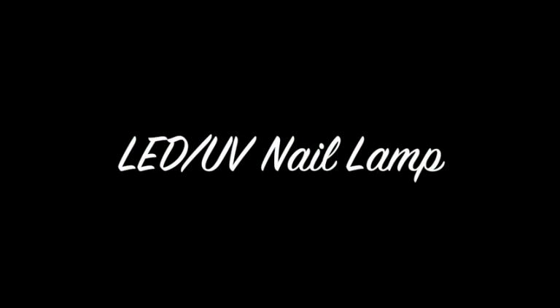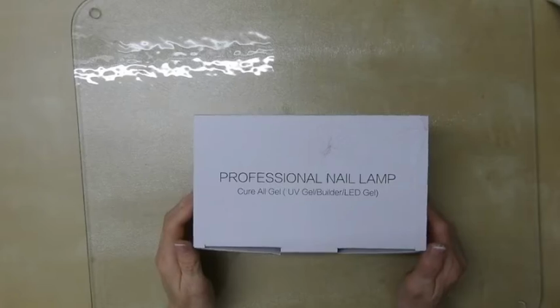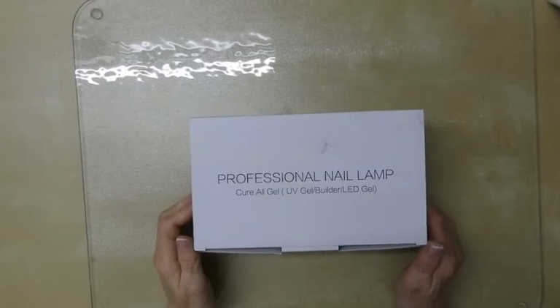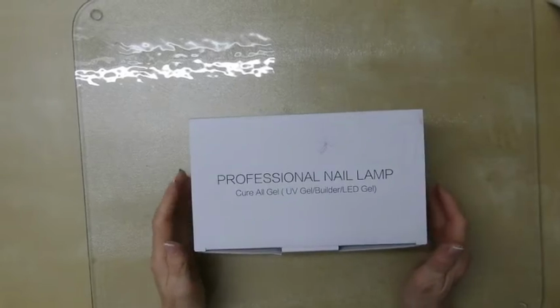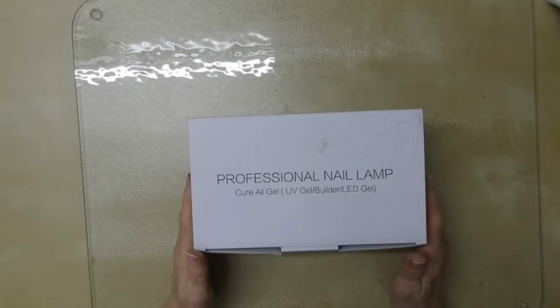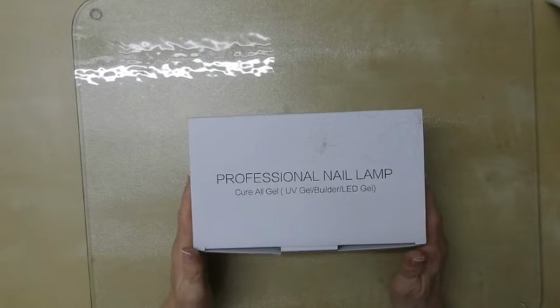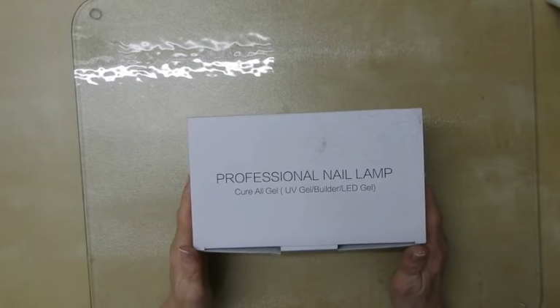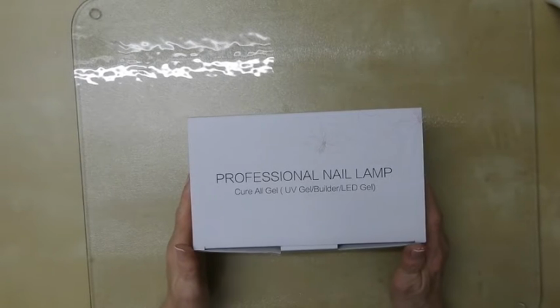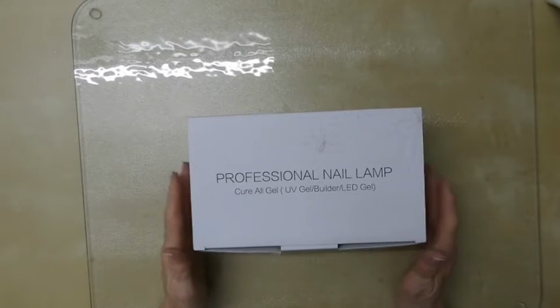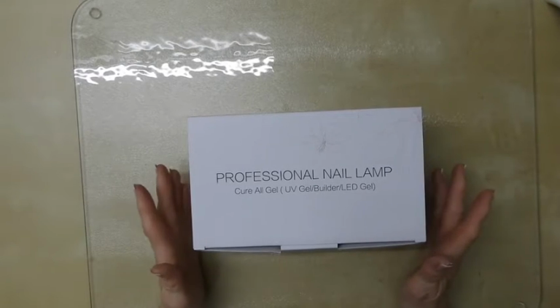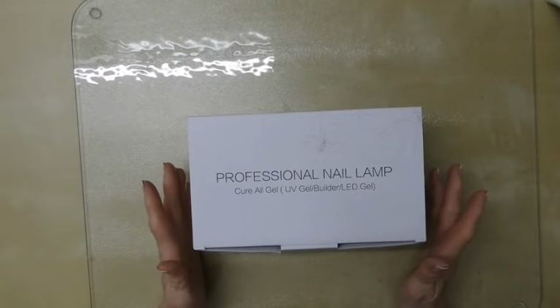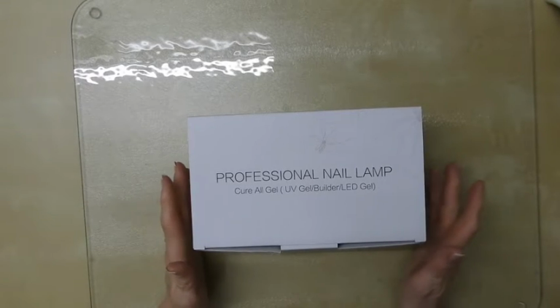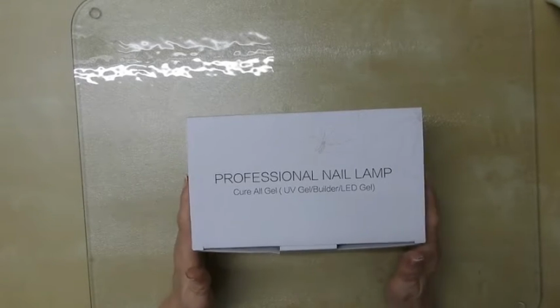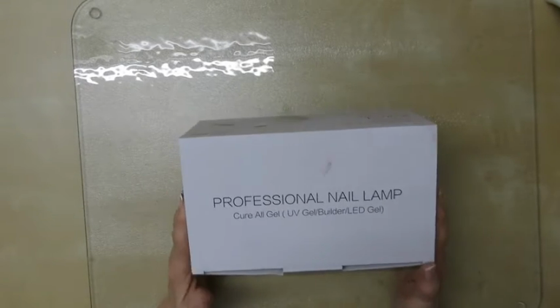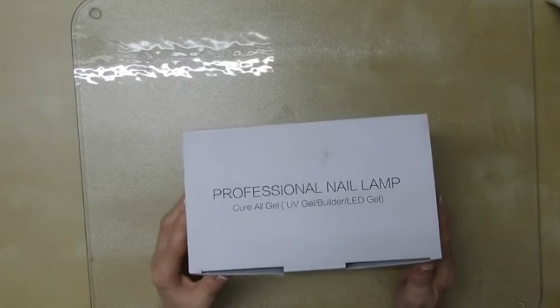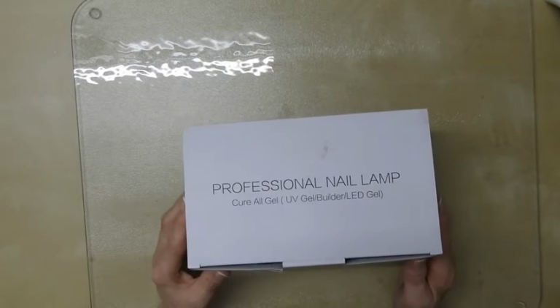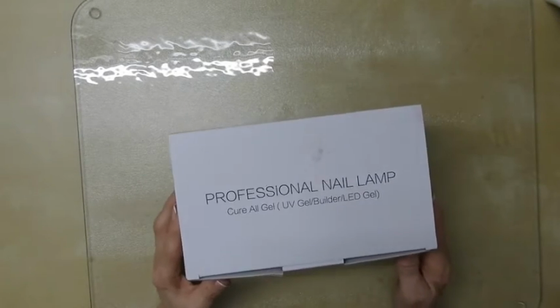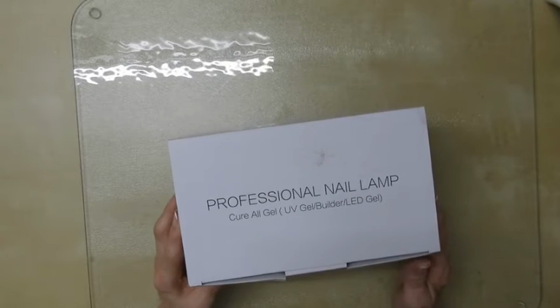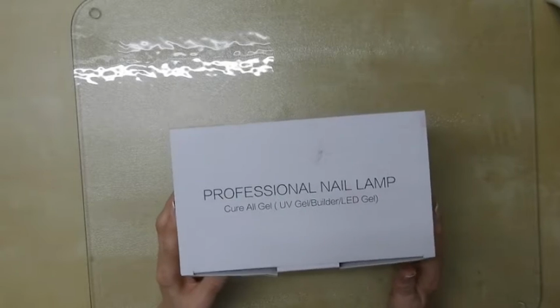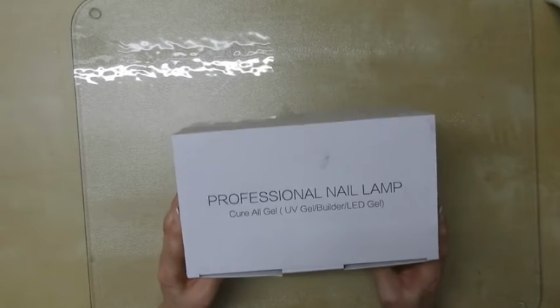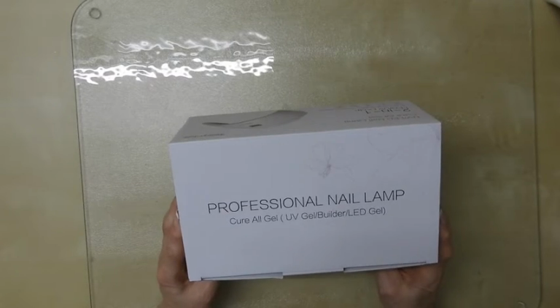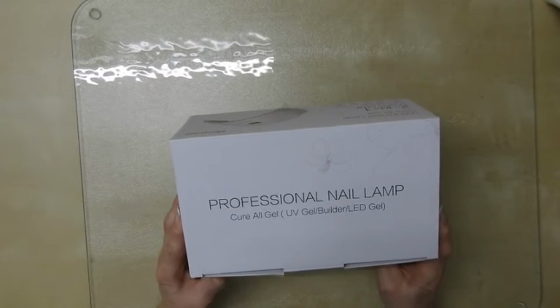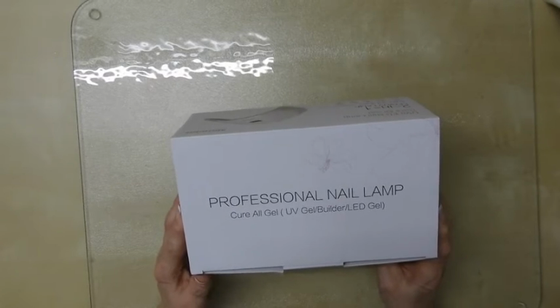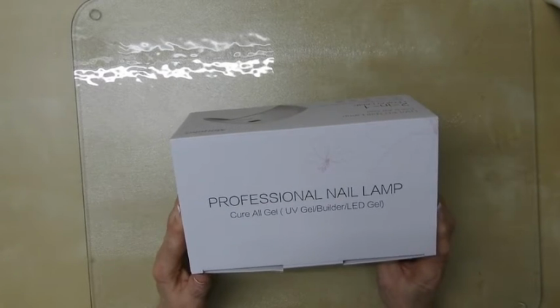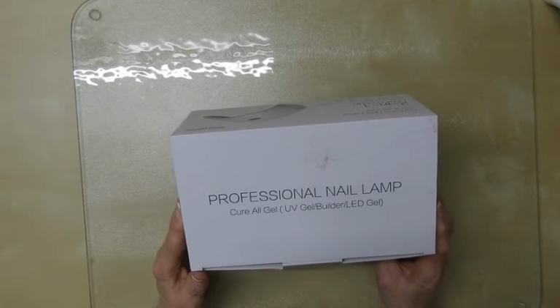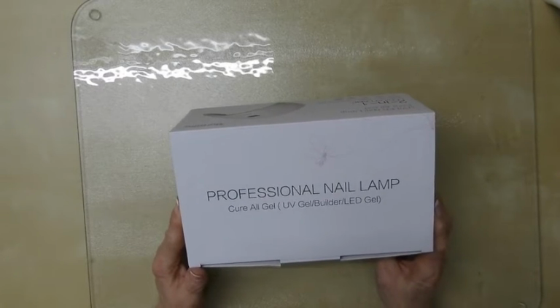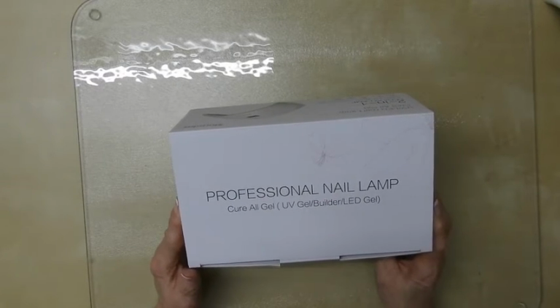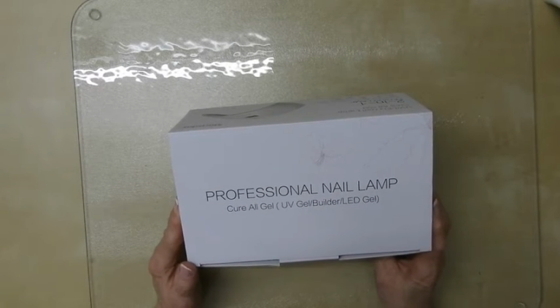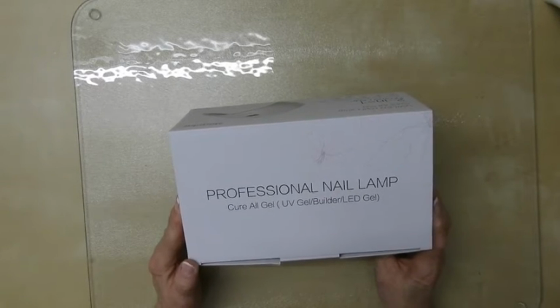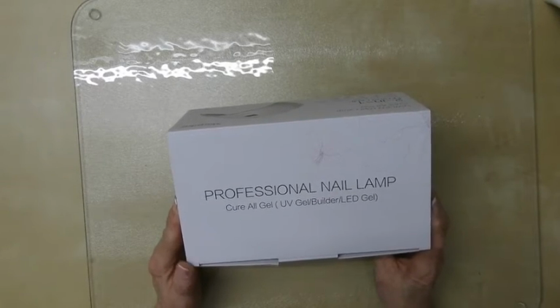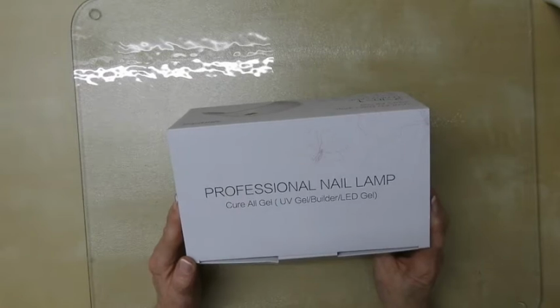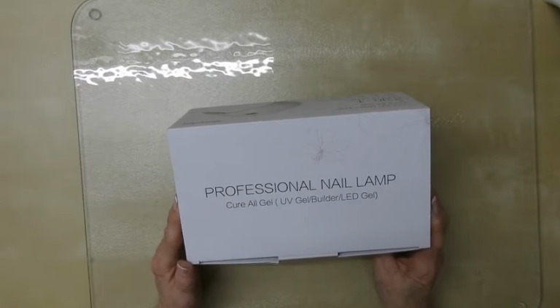Hi, Sander here. Thanks for watching today. I have a new product which I purchased — a professional nail lamp that can cure all gel, UV gel, builder and LED gel.